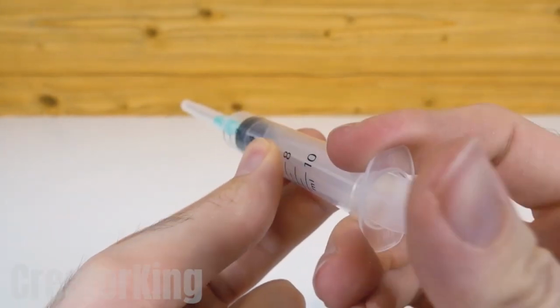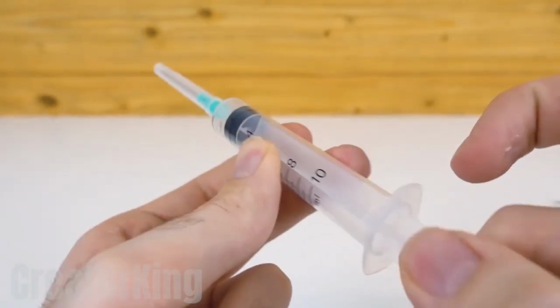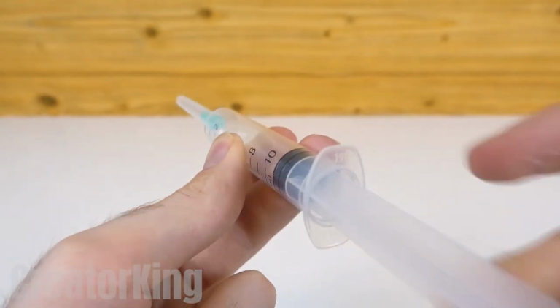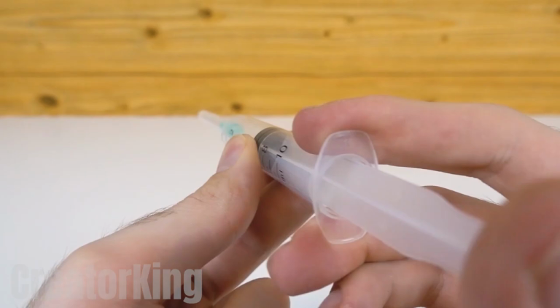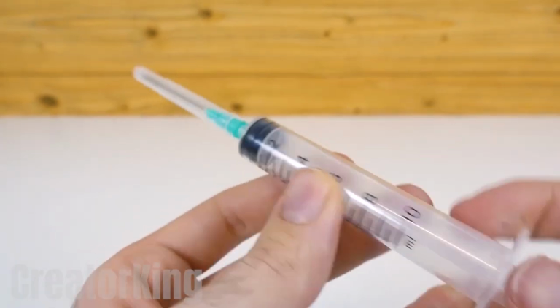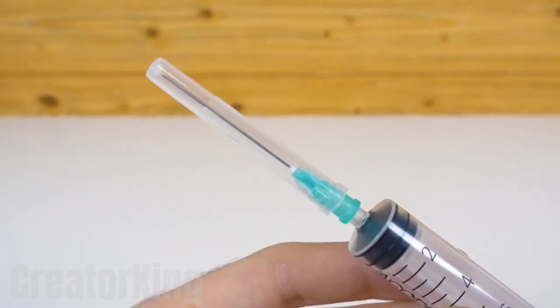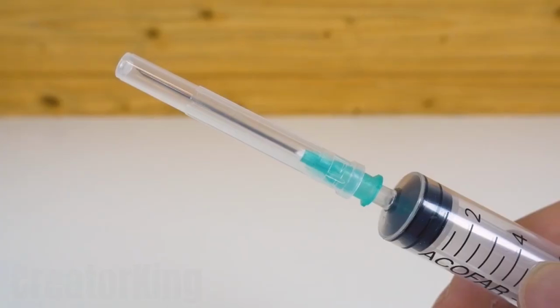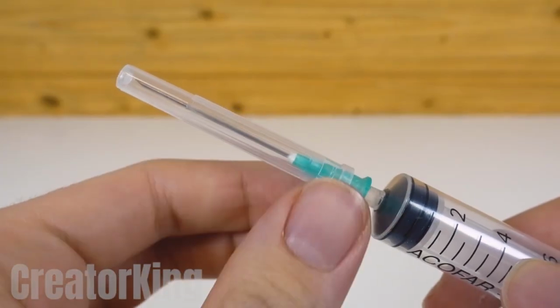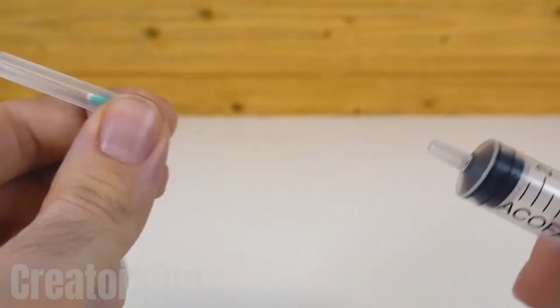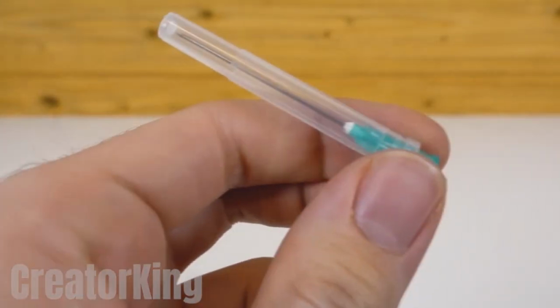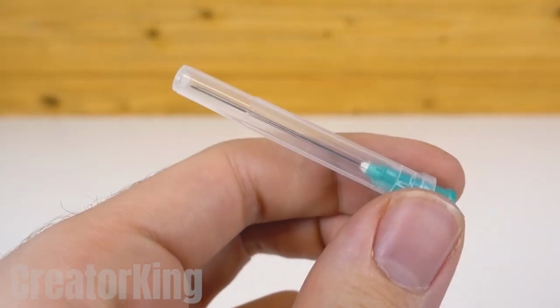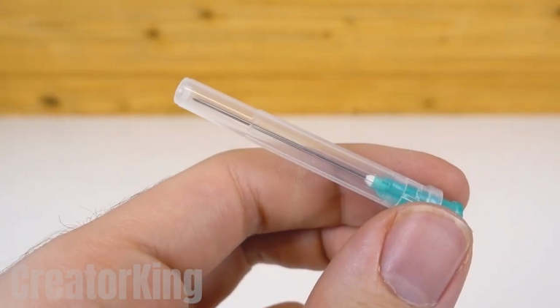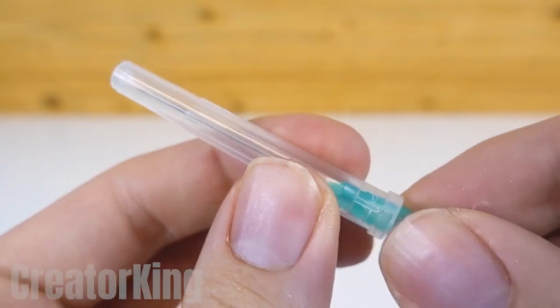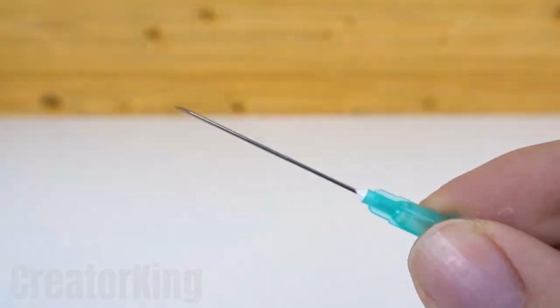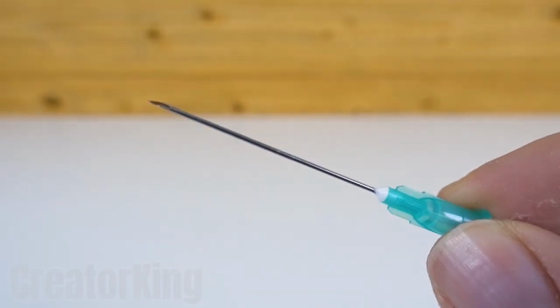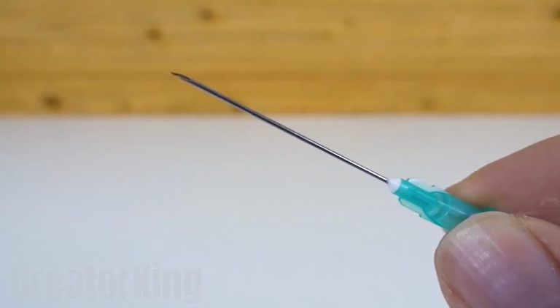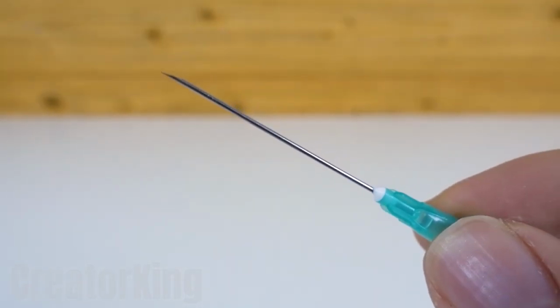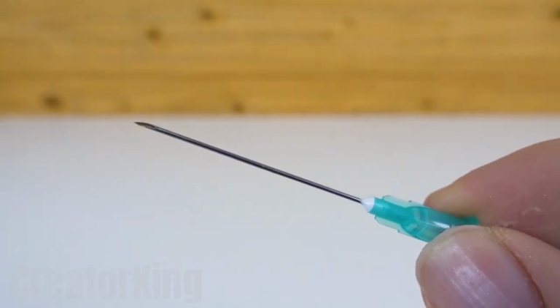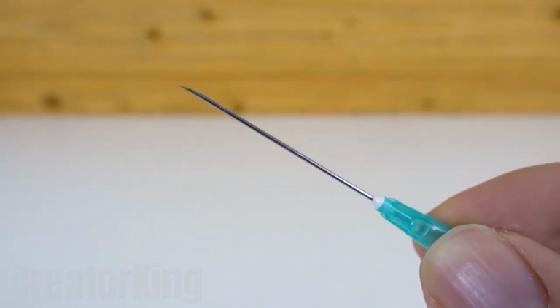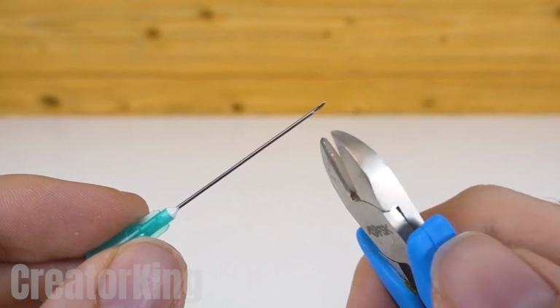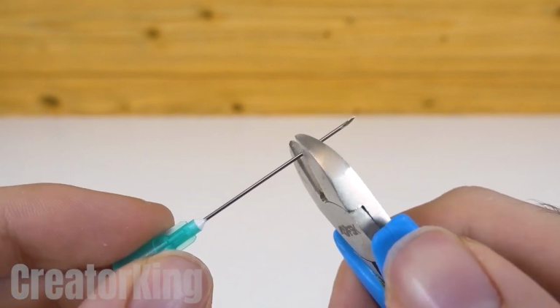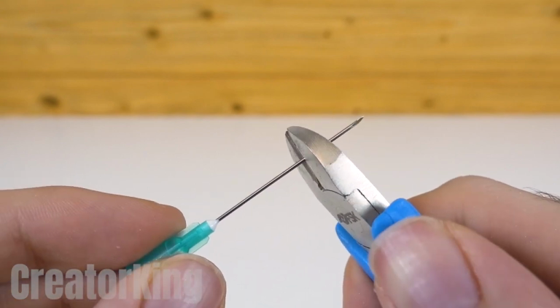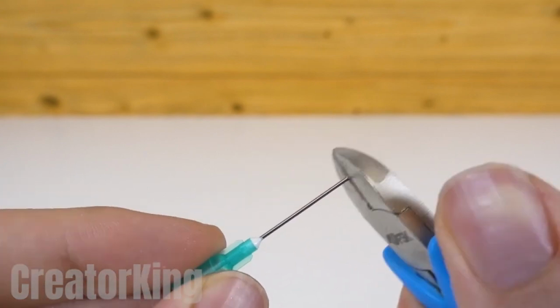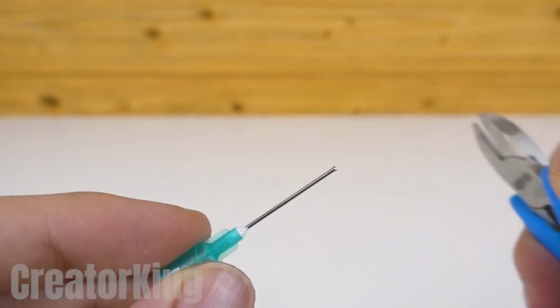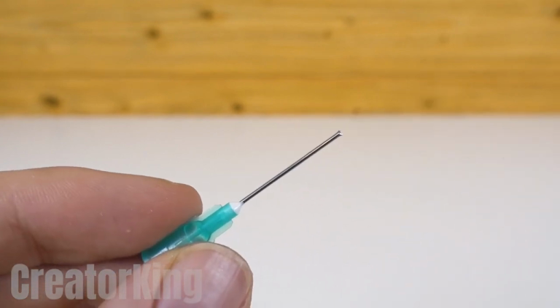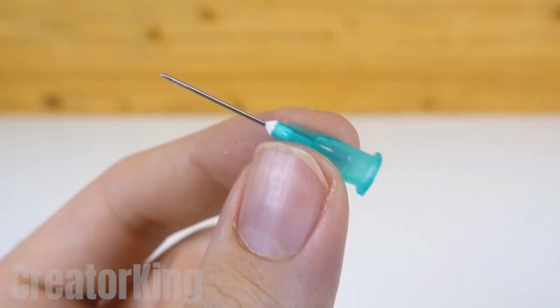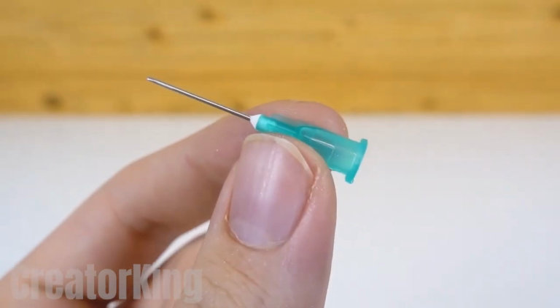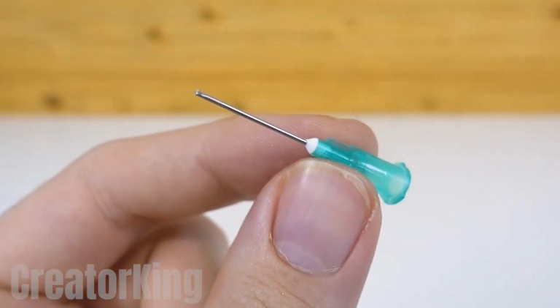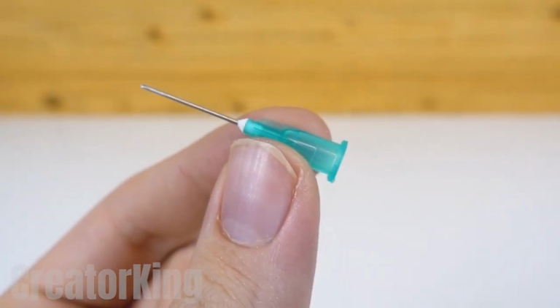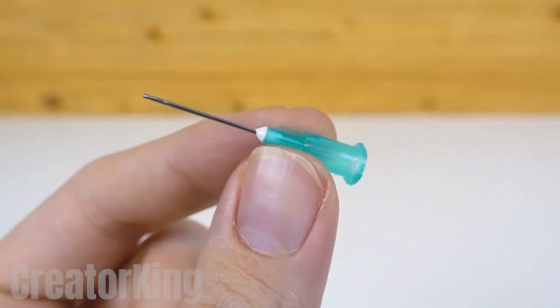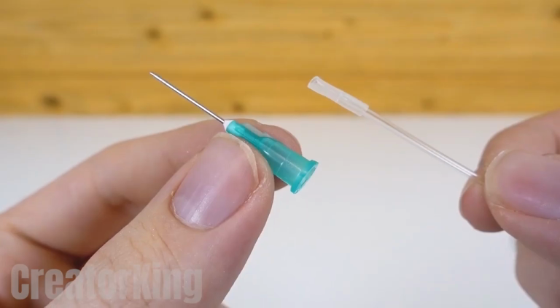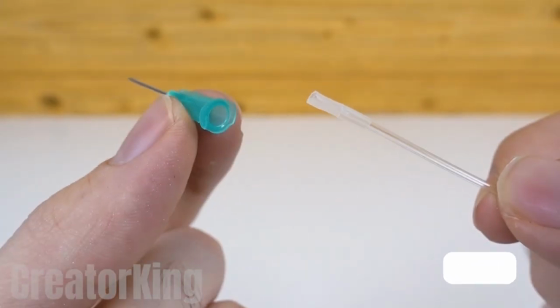We'll only need the needle, so remove it and the cap that covers it. Cut the sharp tip with pliers and glue it to one of the ends of the tube, securing it with a bit of super glue.